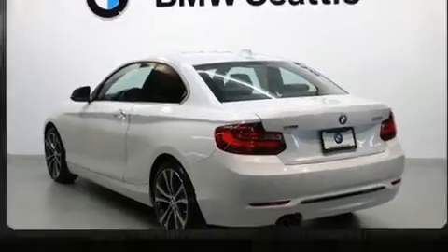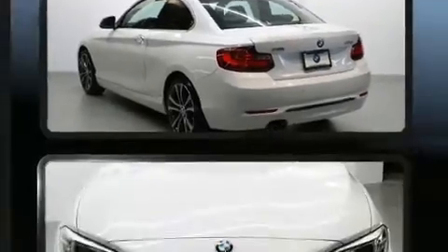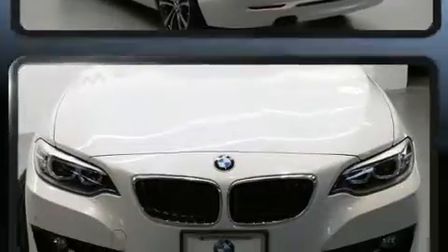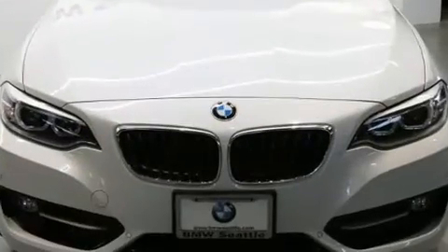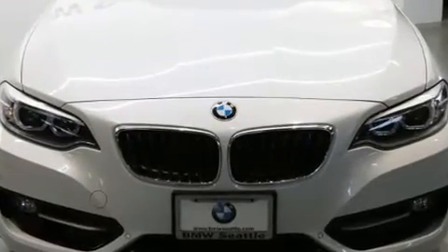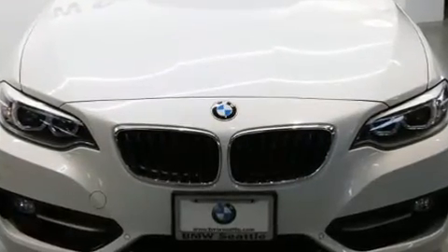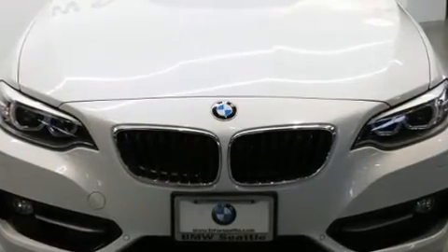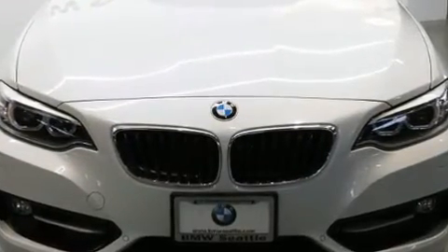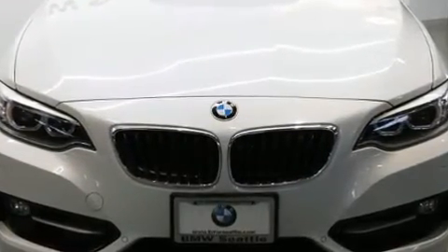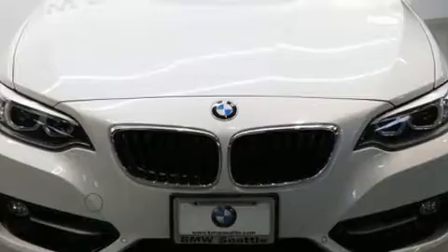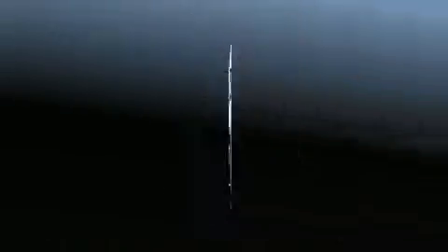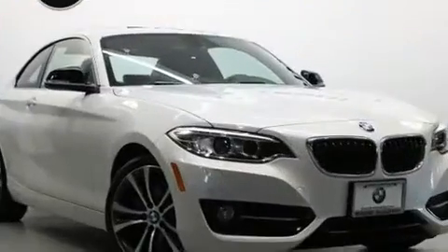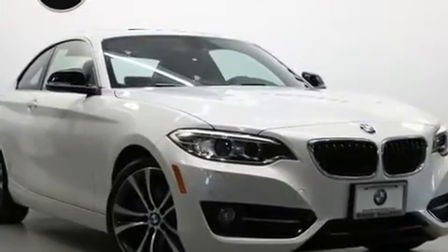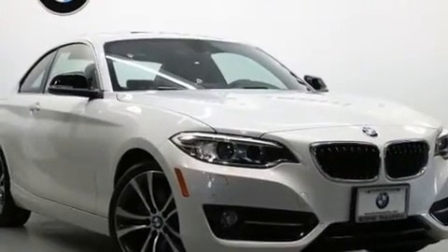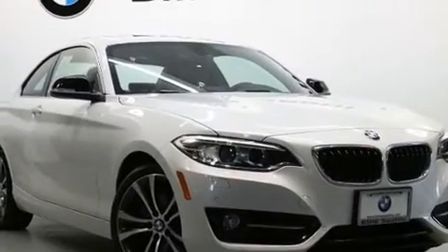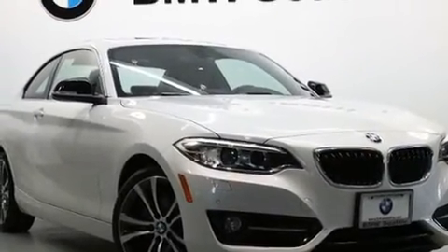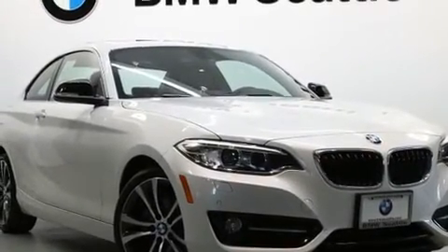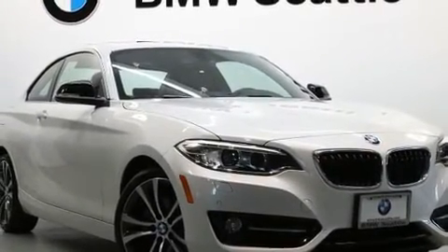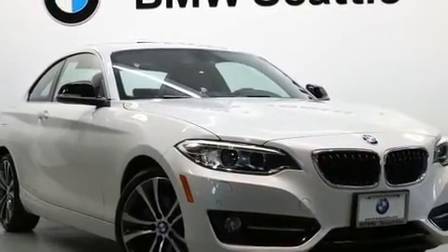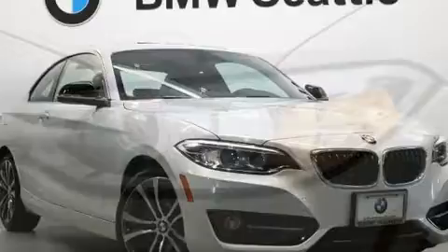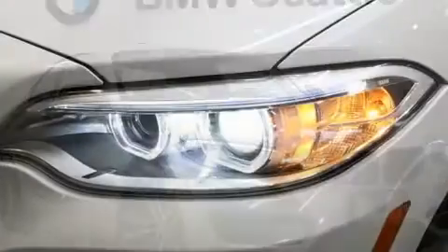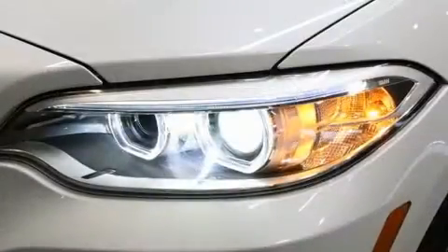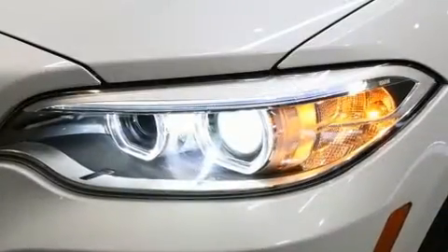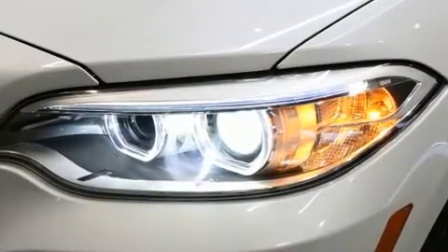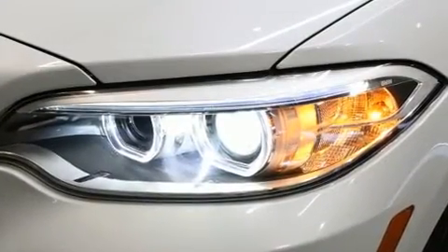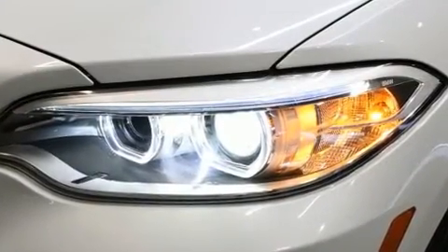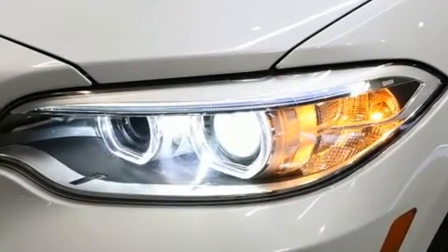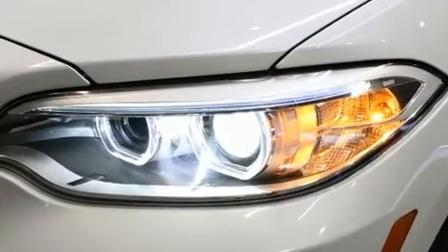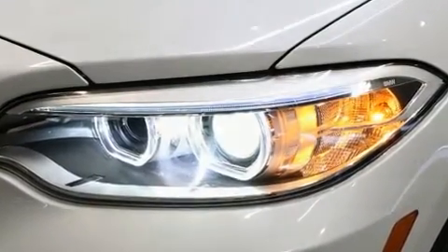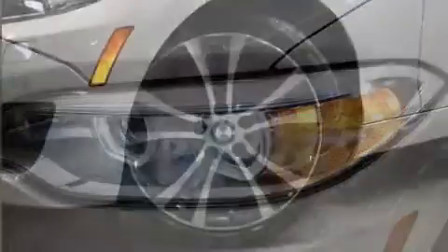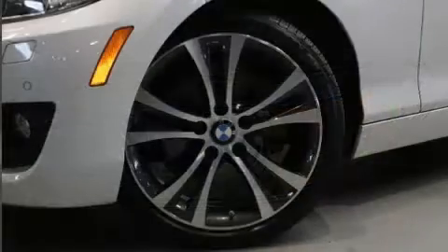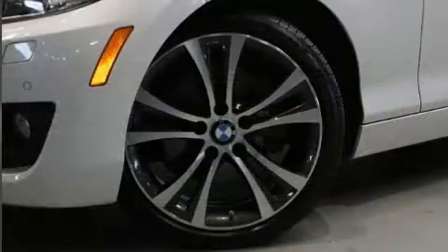BMW made sure to keep road handling and sportiness at the top of its priority list. Performance and efficiency are both prioritized thanks to the efficient four-cylinder engine, and for added security, dynamic stability control supplements the drivetrain.